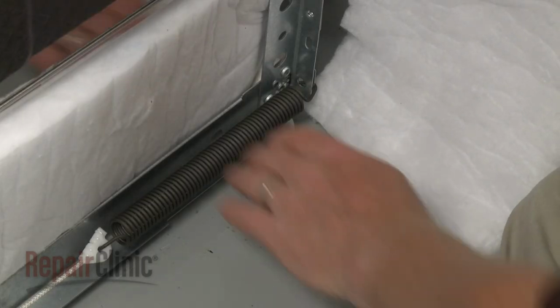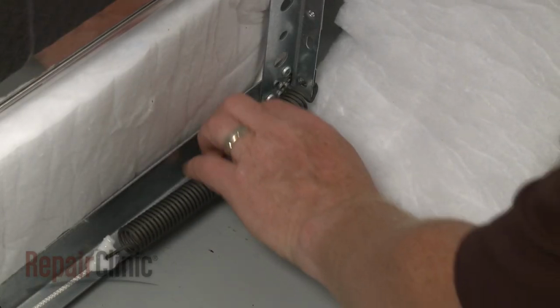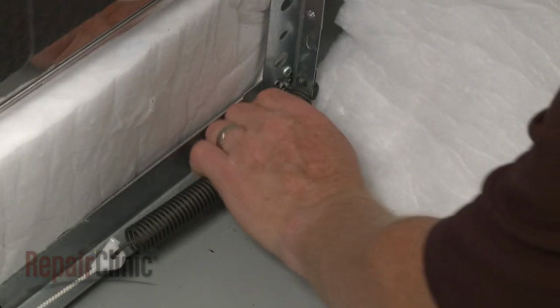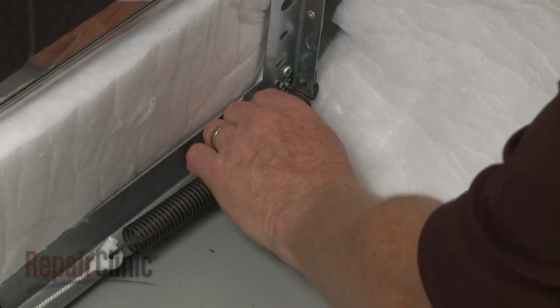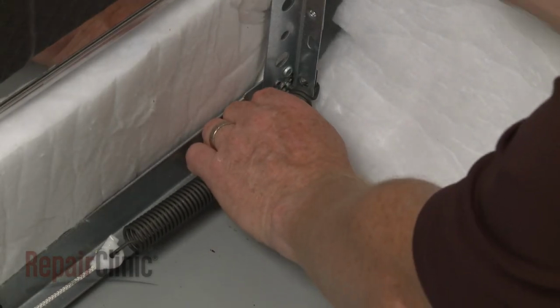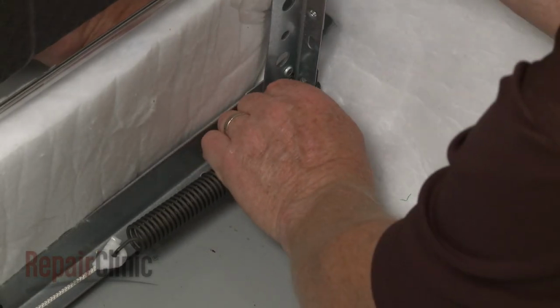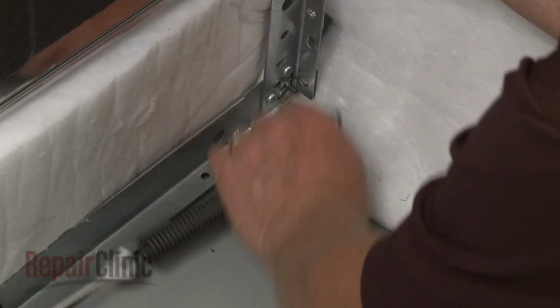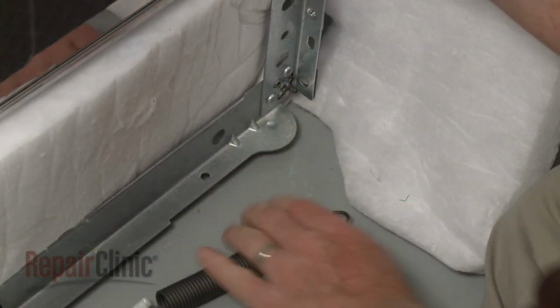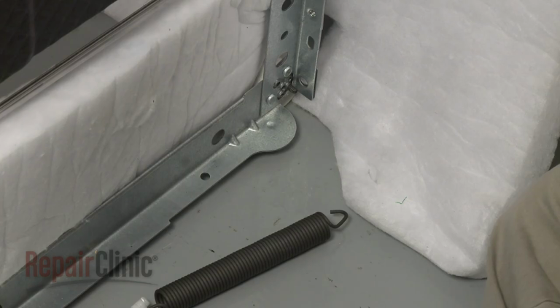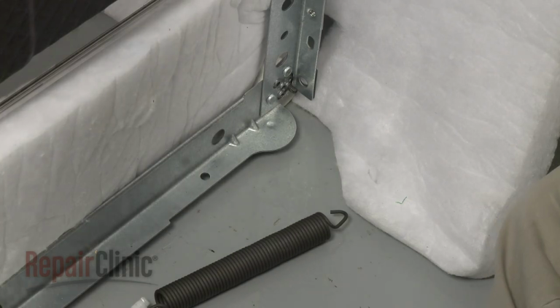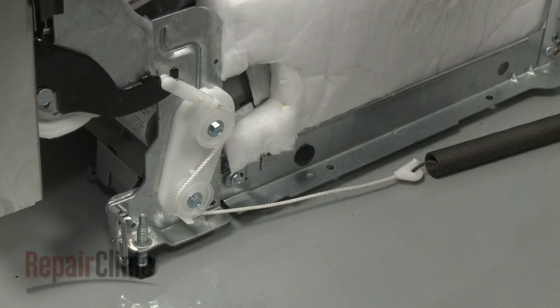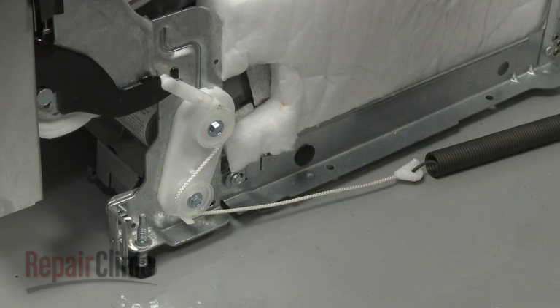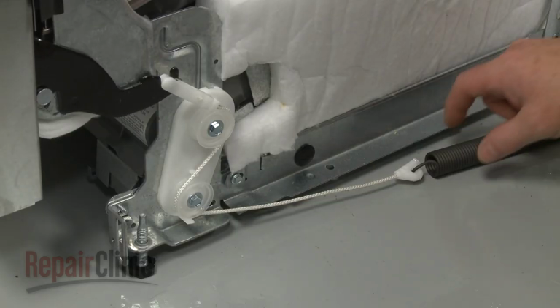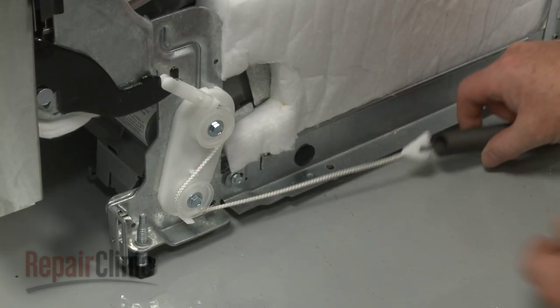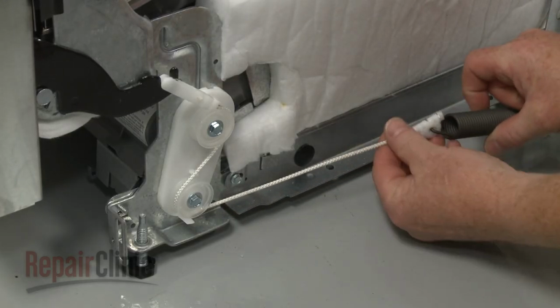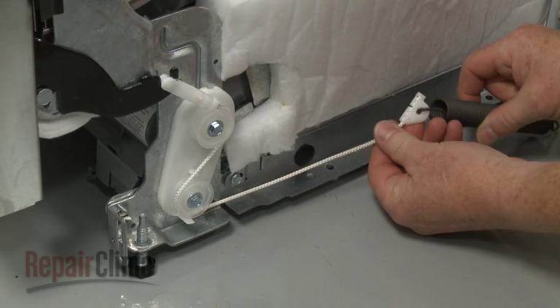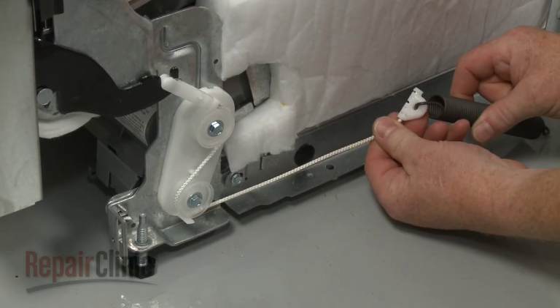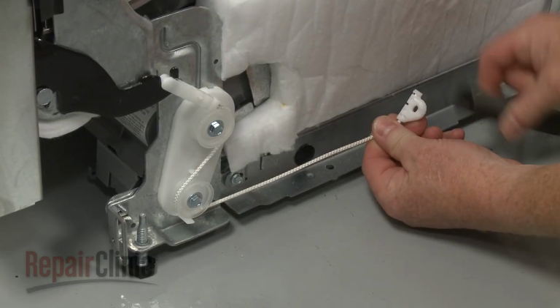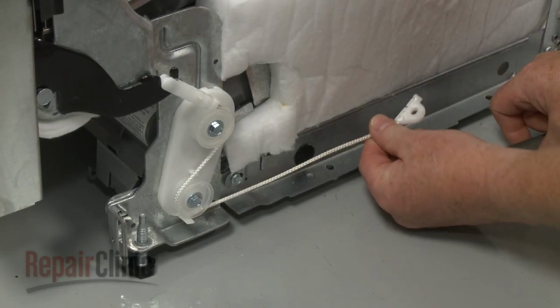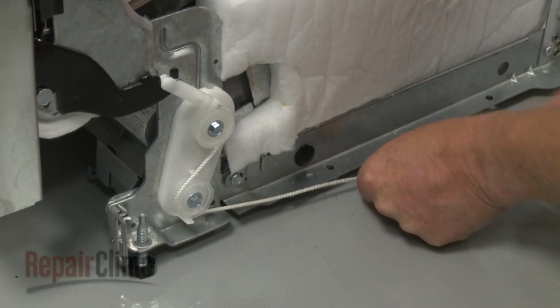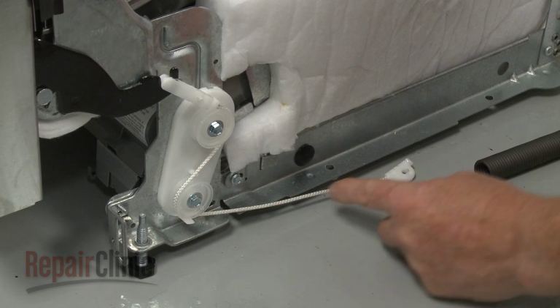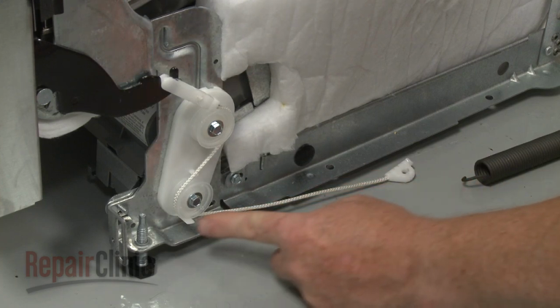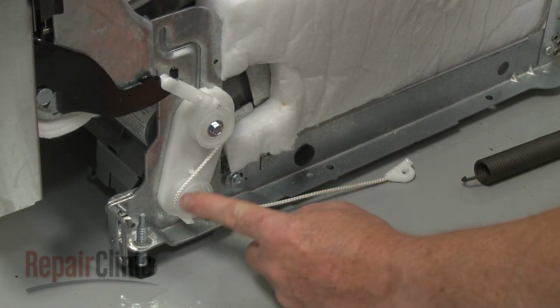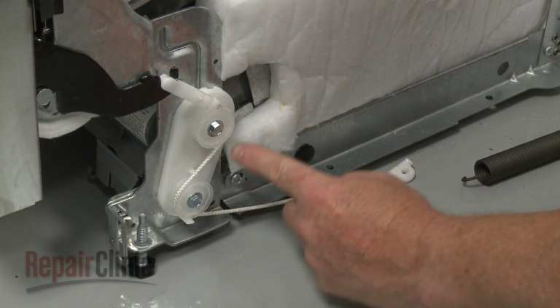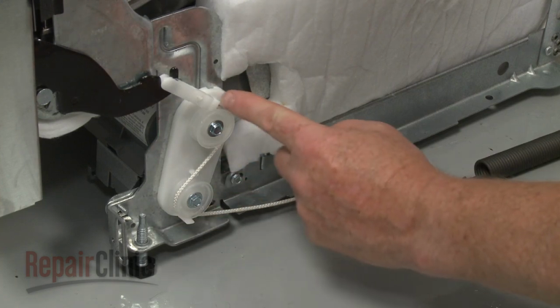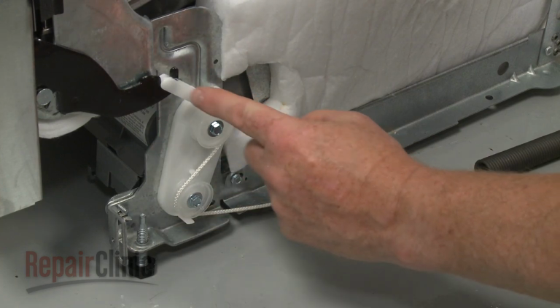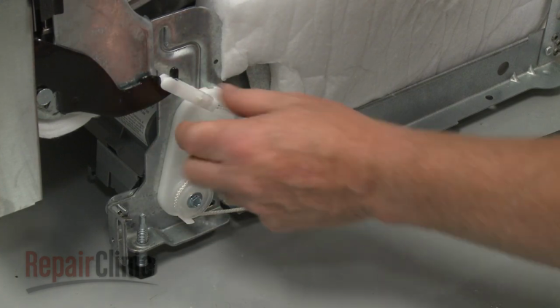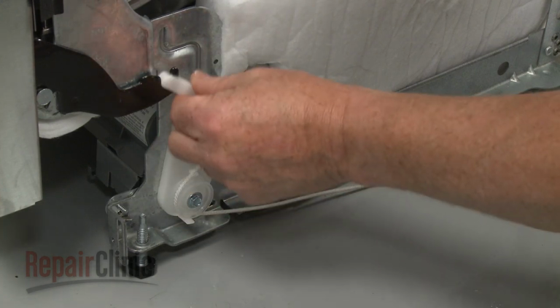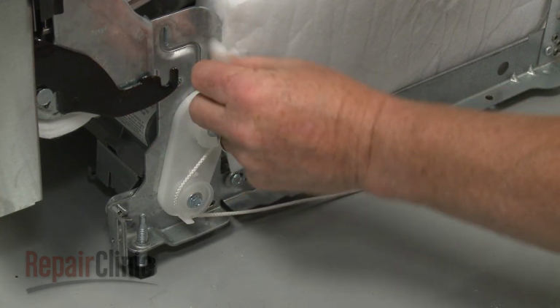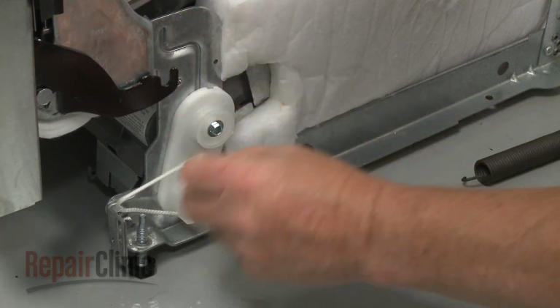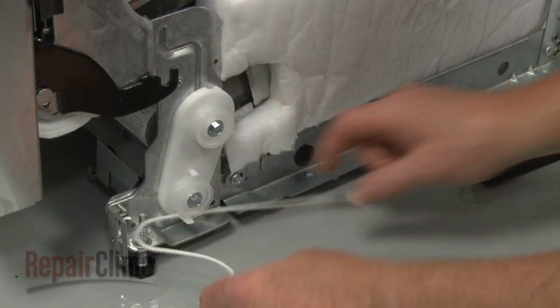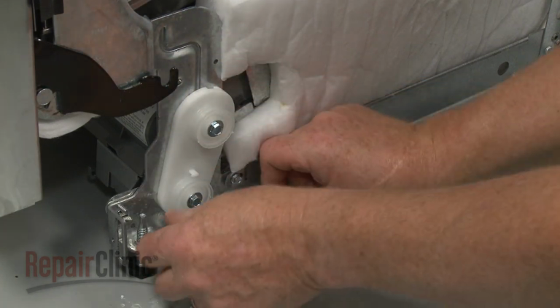Detach the door spring from the frame. Disconnect the cable link from the spring and note the orientation of the cable on the rollers, if still intact. Unhook the hinge link and remove the old cable.